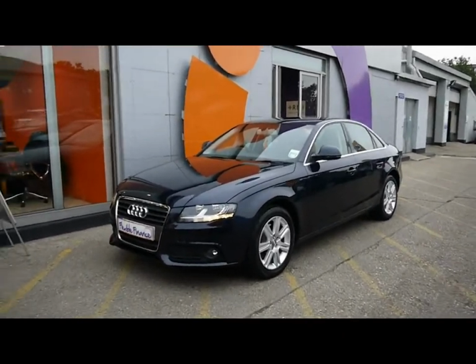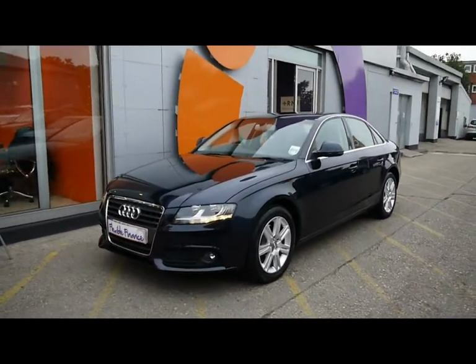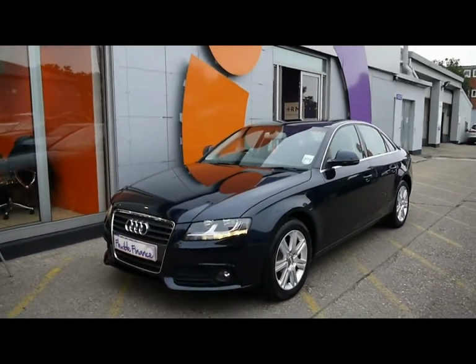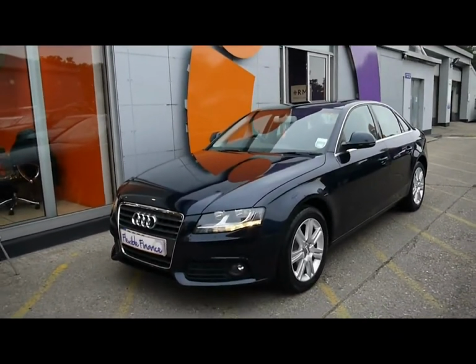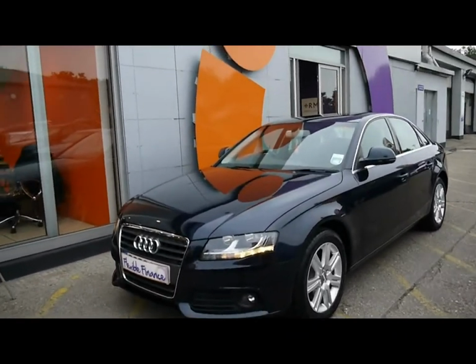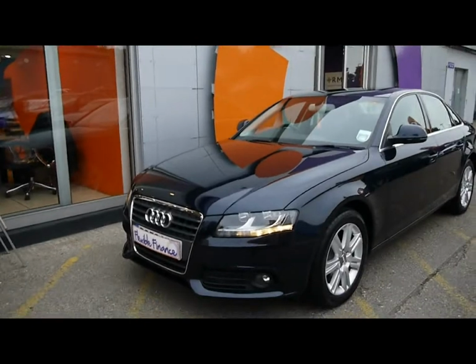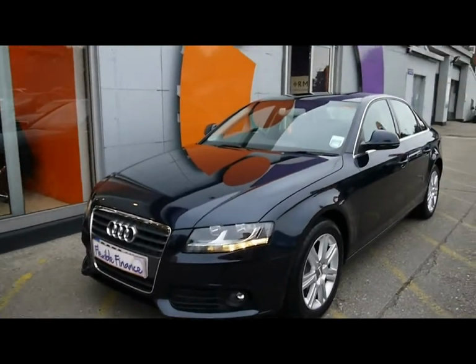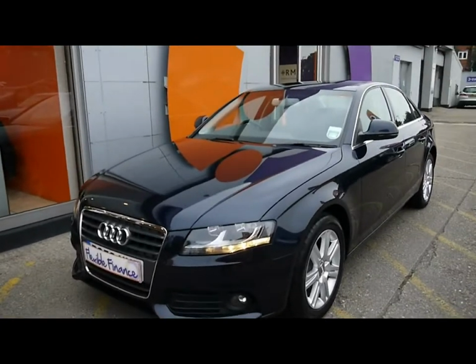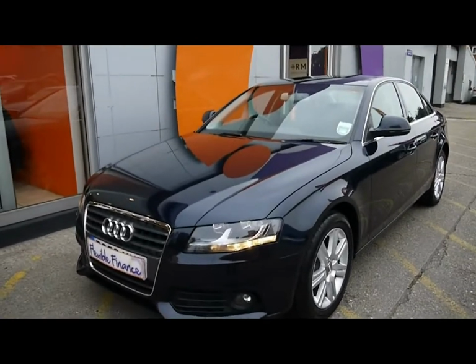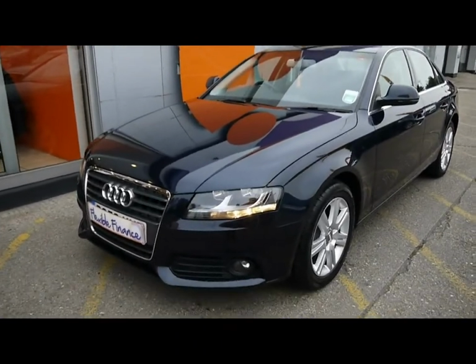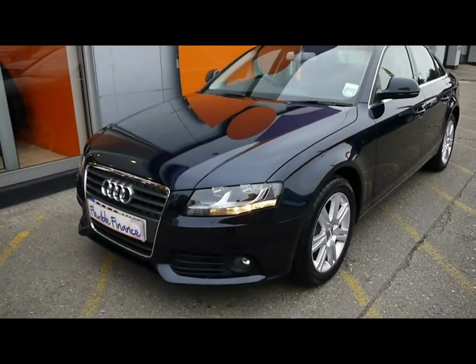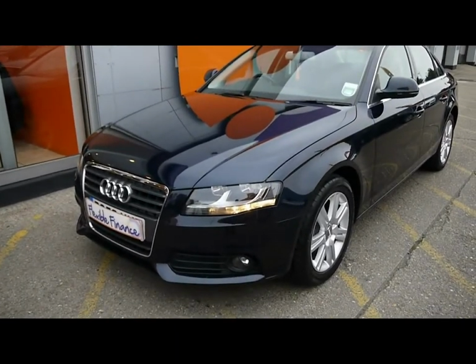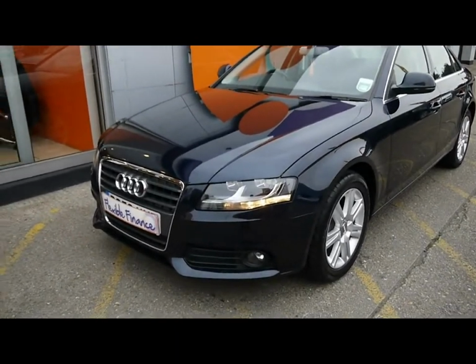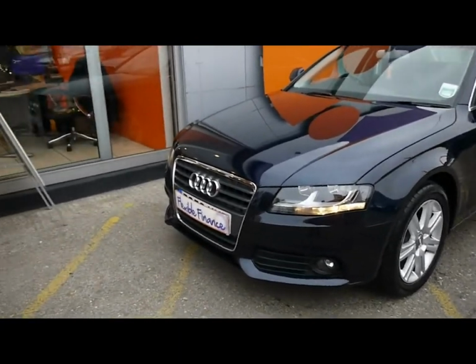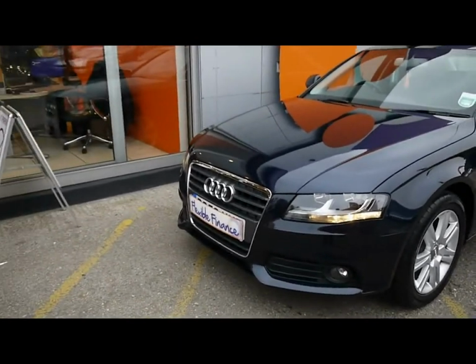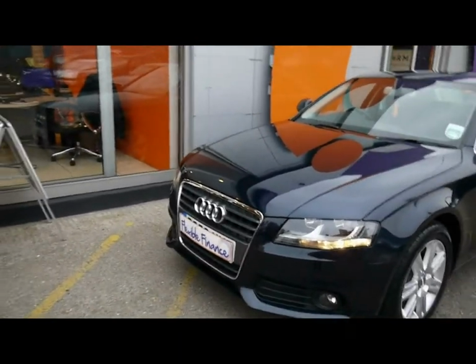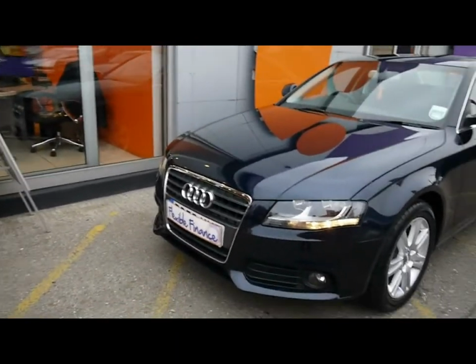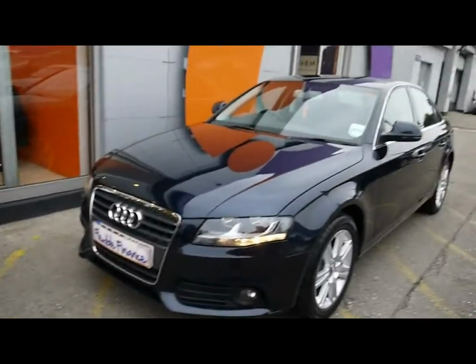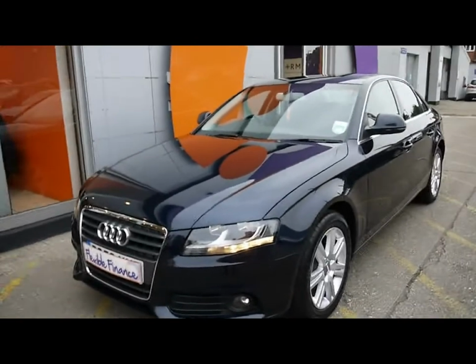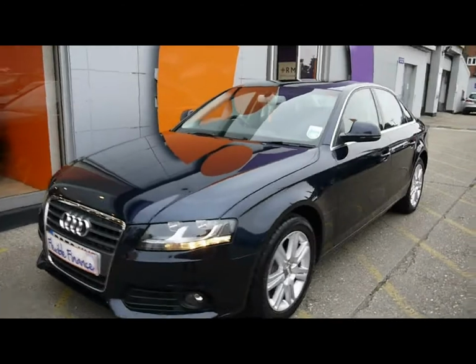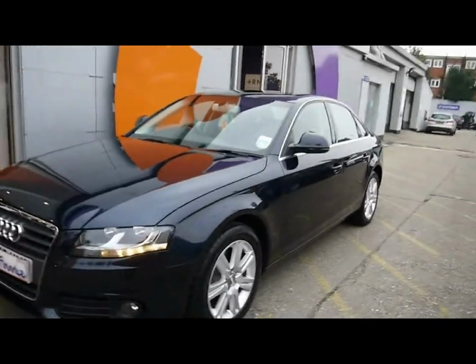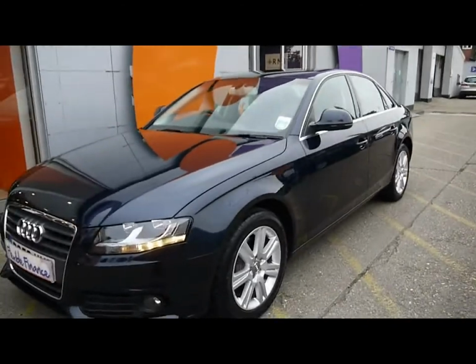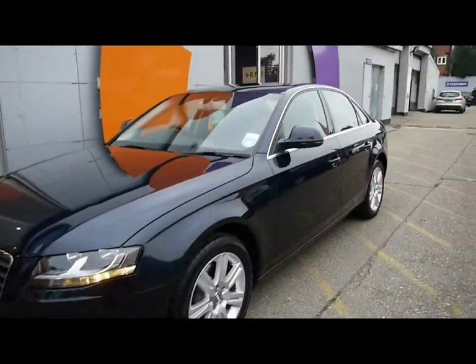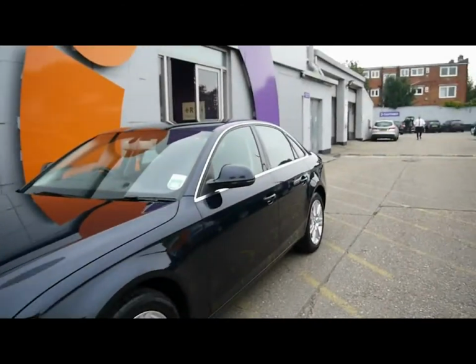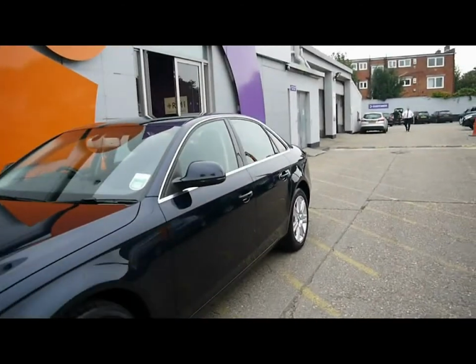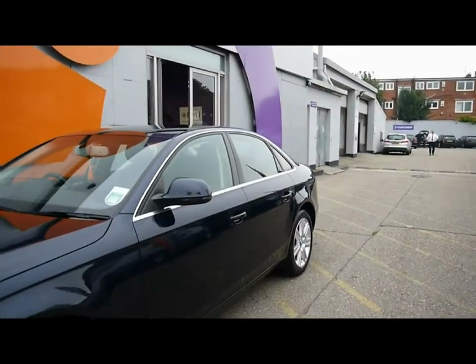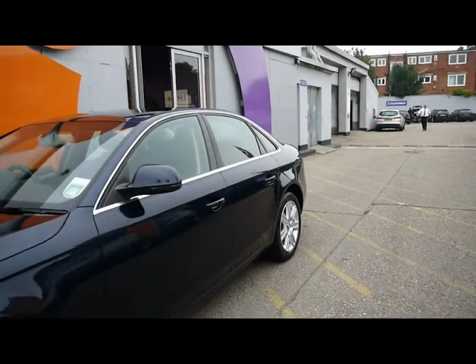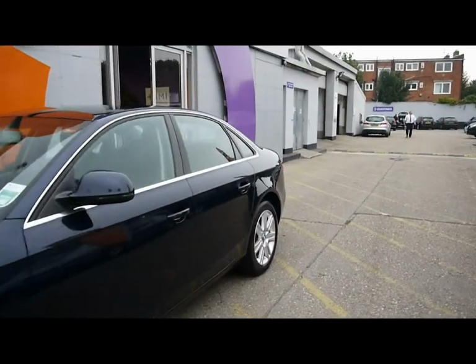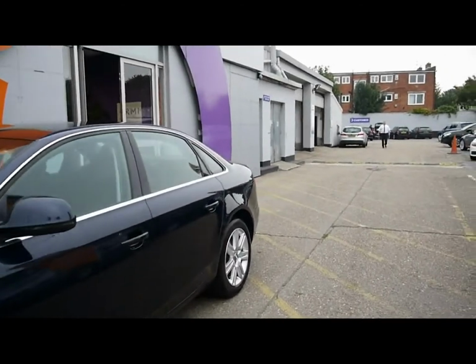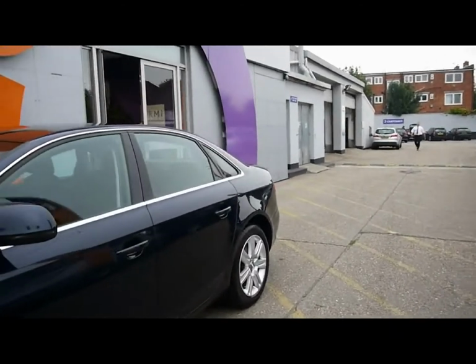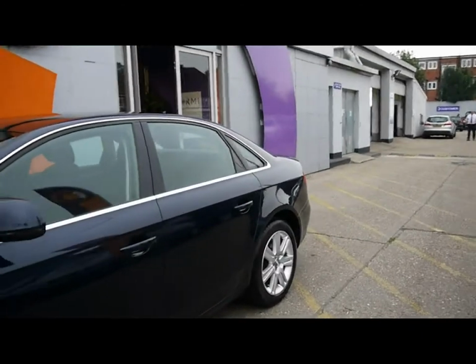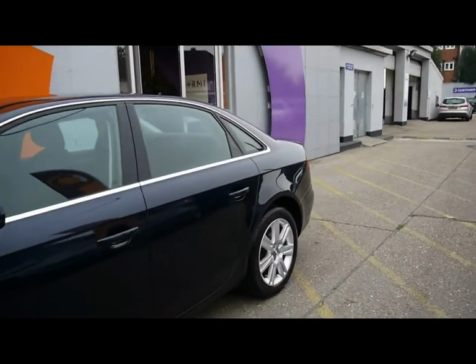On the front we have the auto headlights and therefore range sensors, daytime running lights, and nice chrome trim around the front grille as well. The finish is dark blue, the bodywork and the paintwork is in great condition. Can't see any signs of any damage, no scratches, dents or scuffs.